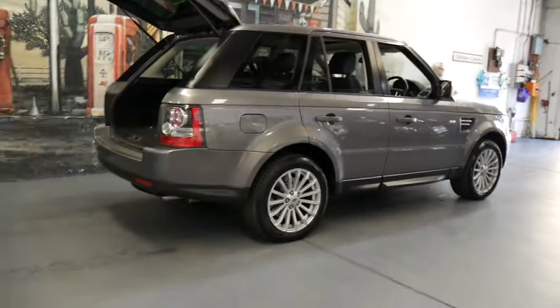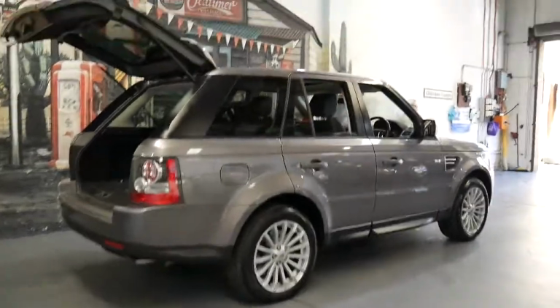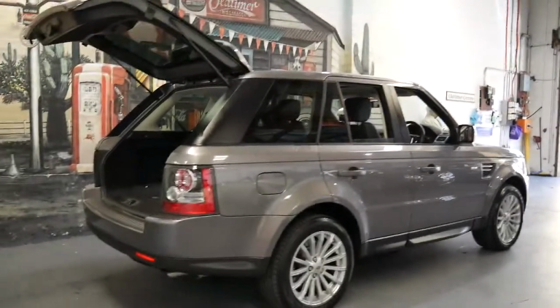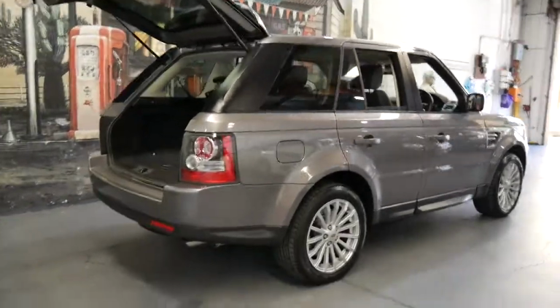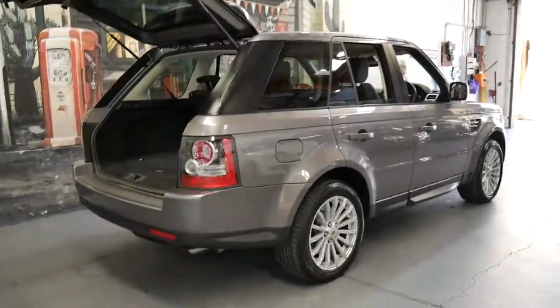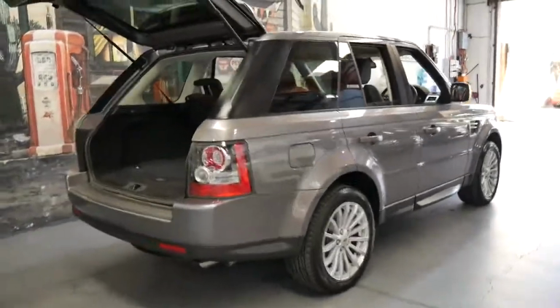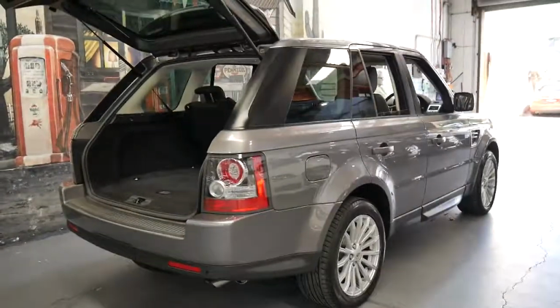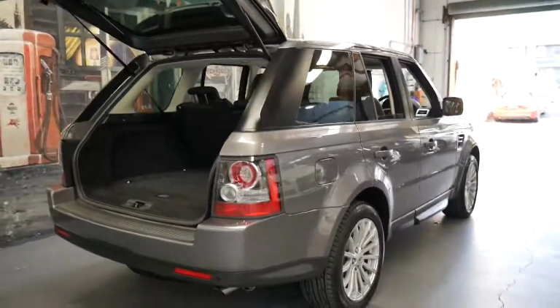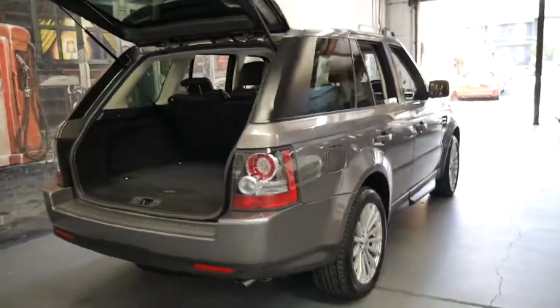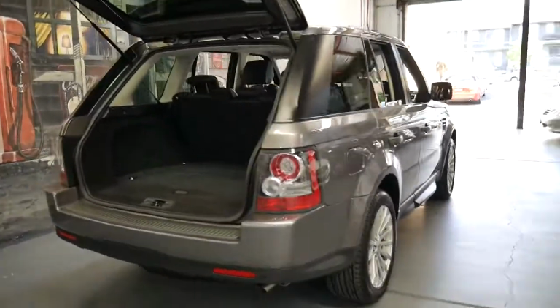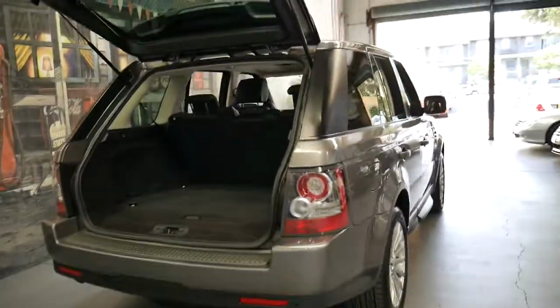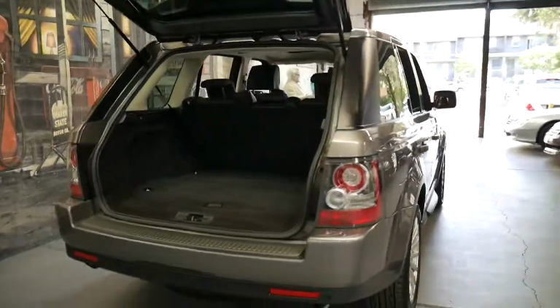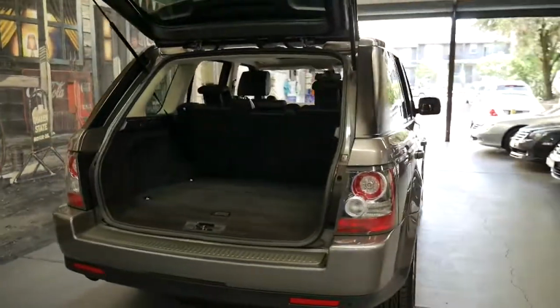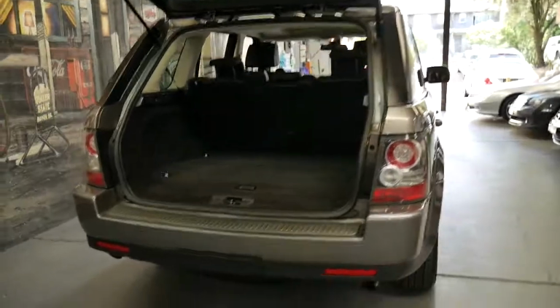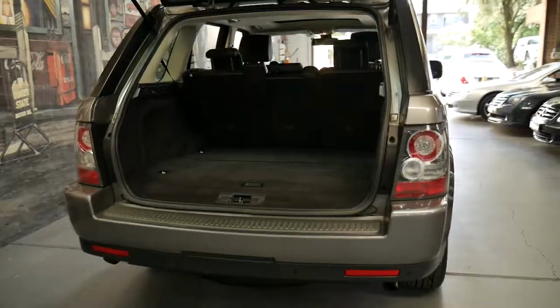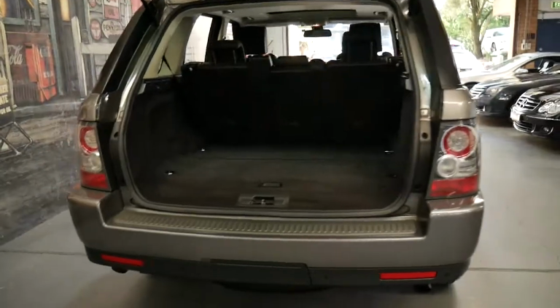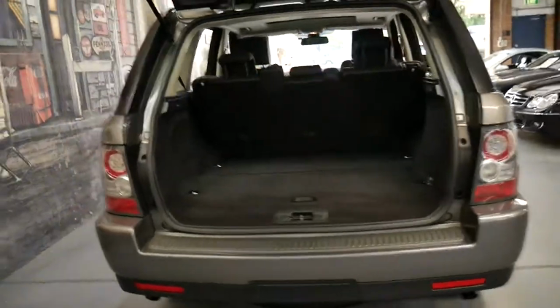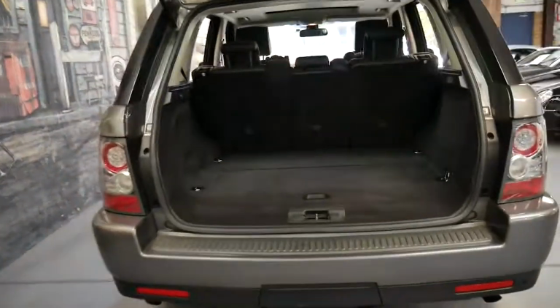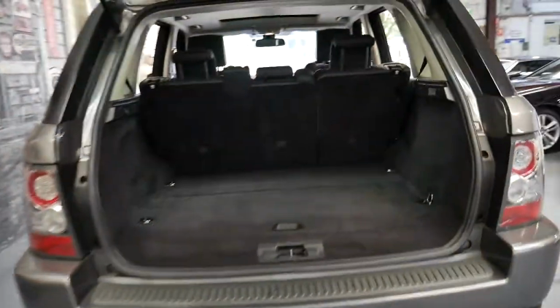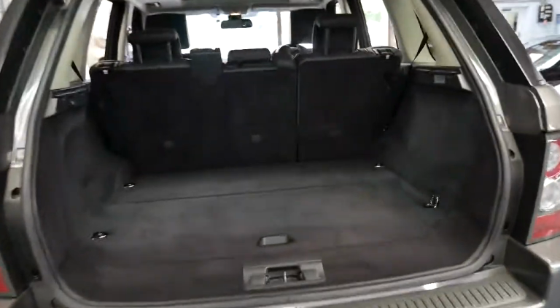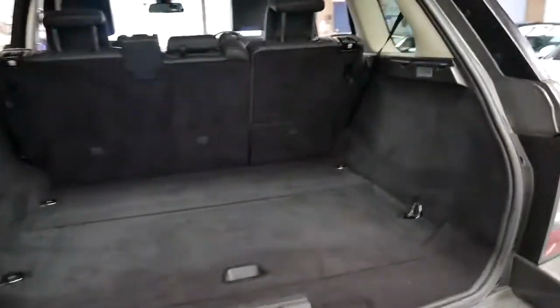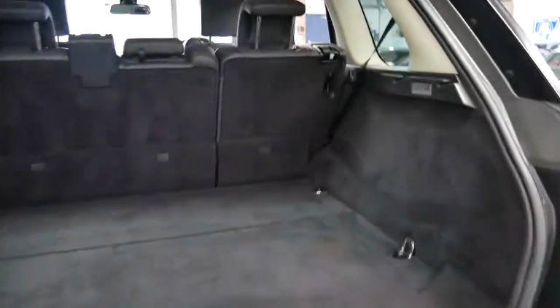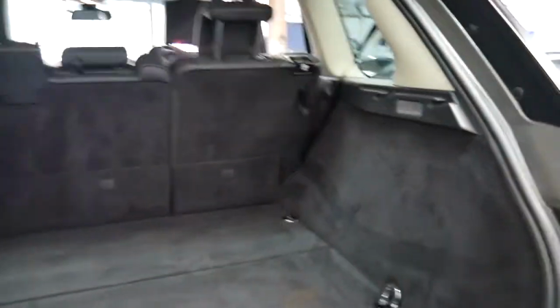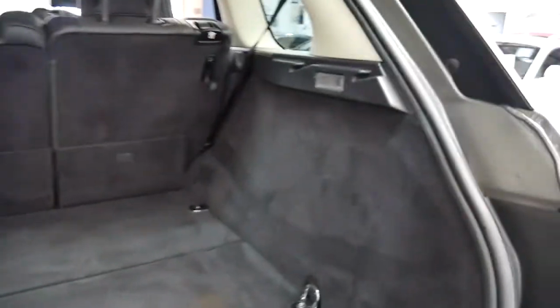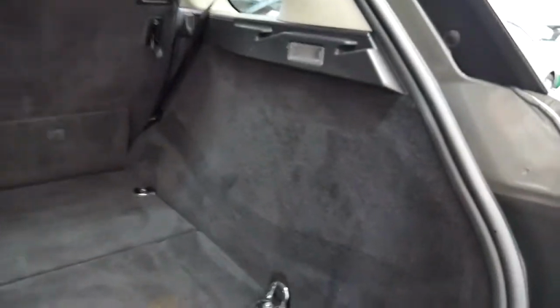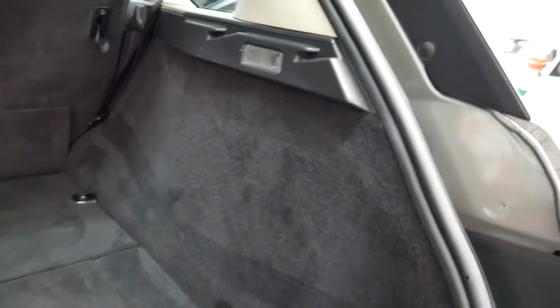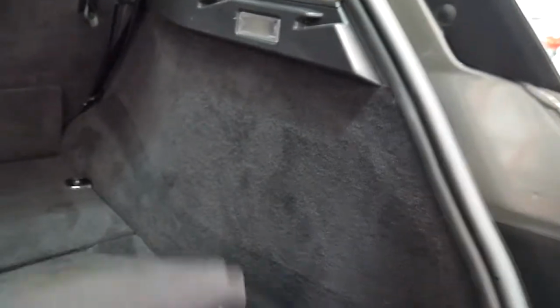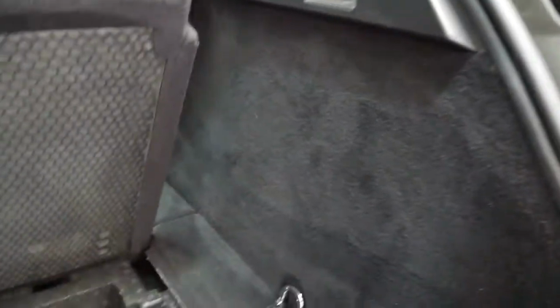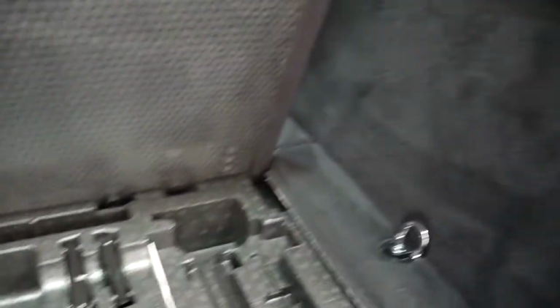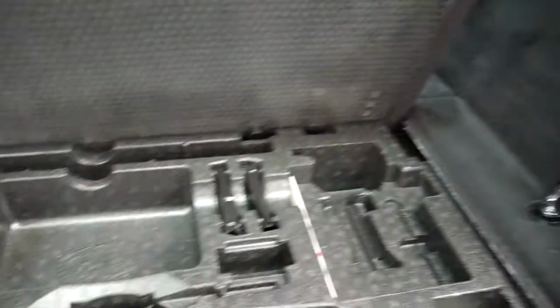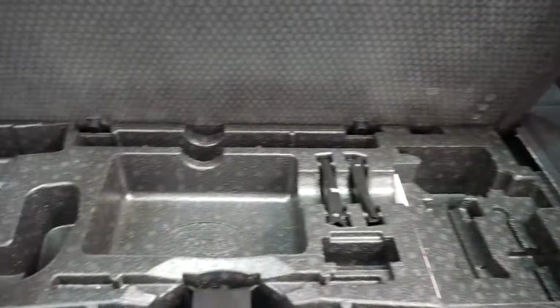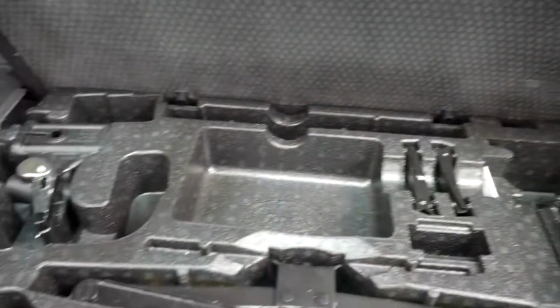I believe this colour is called Stornoway Grey. It's got a black soft leather interior. It's had one family owner since new and I don't think it's done any towing — you can see in there it's nice and clean.